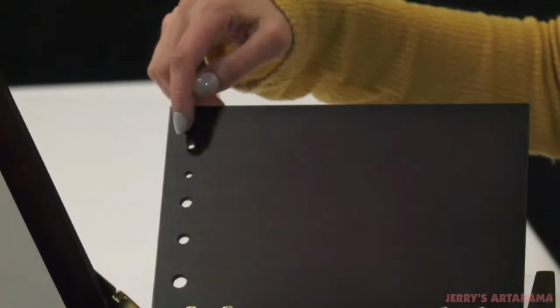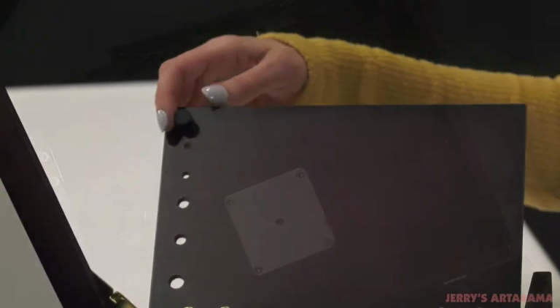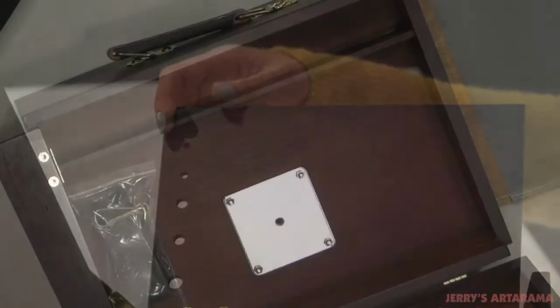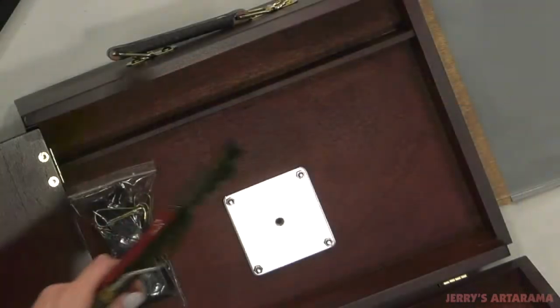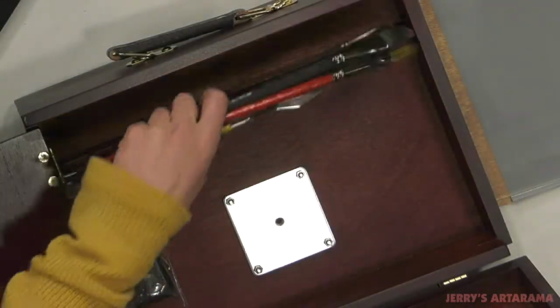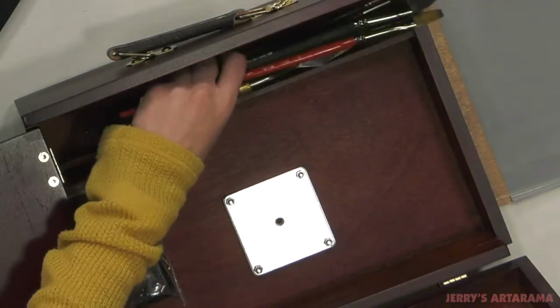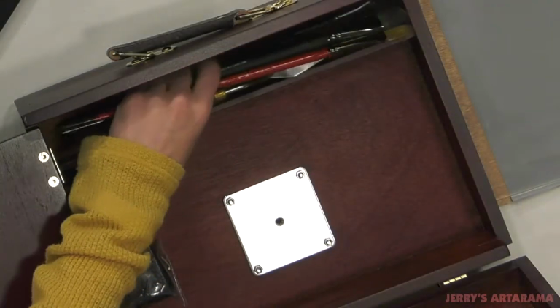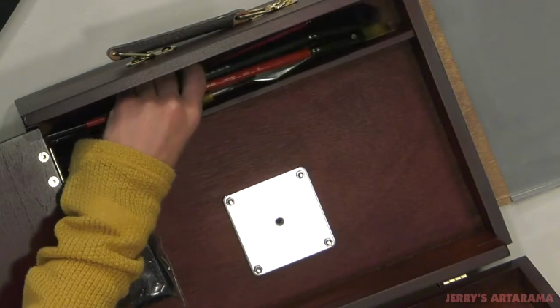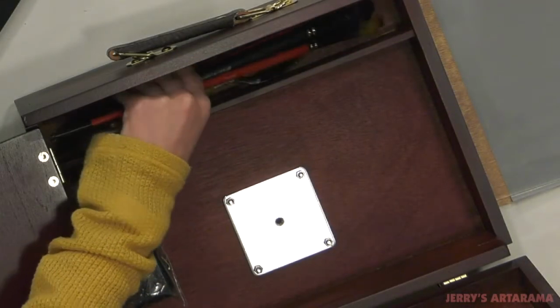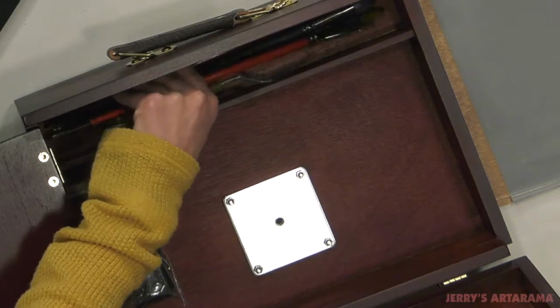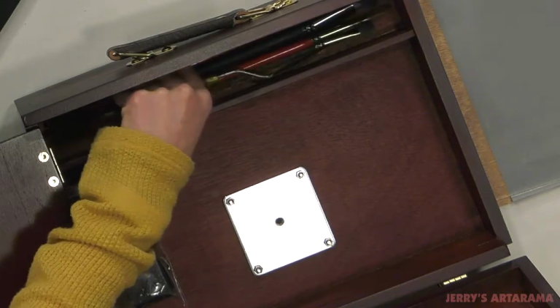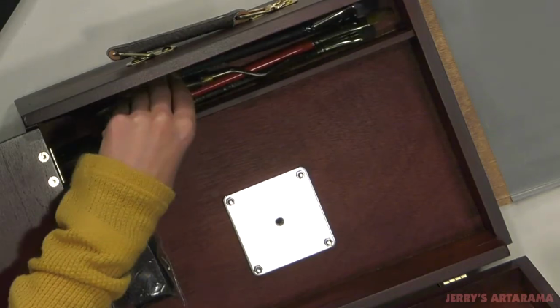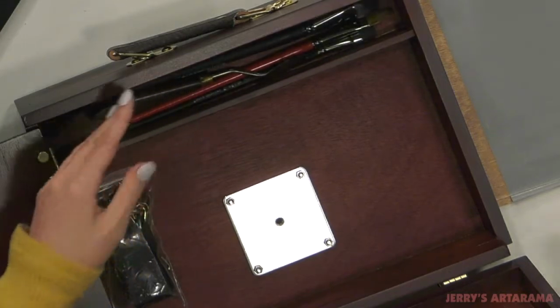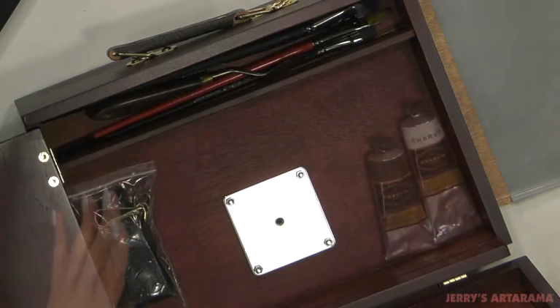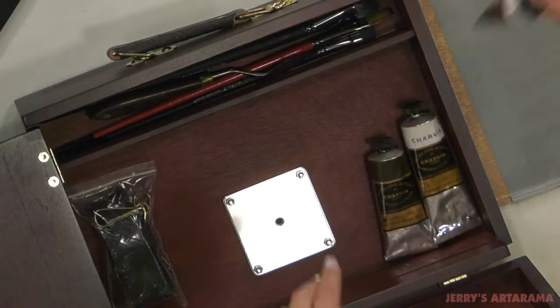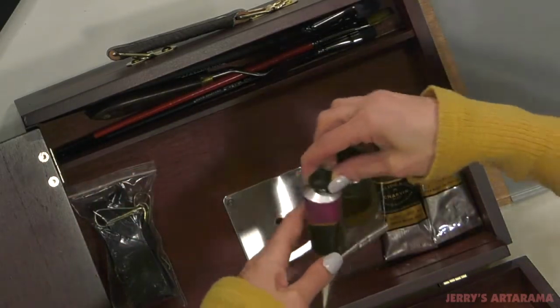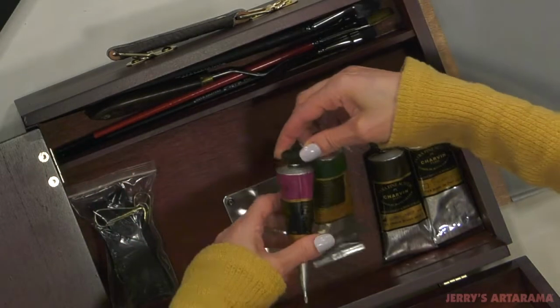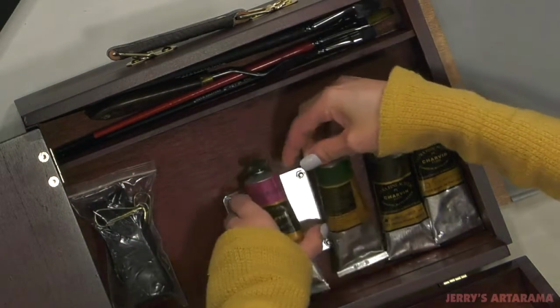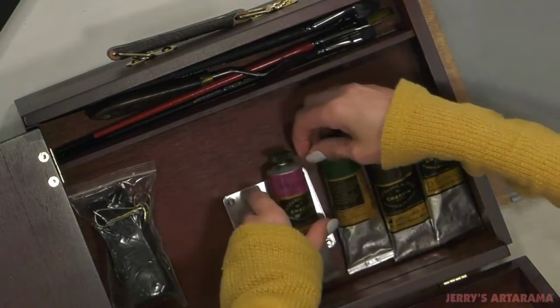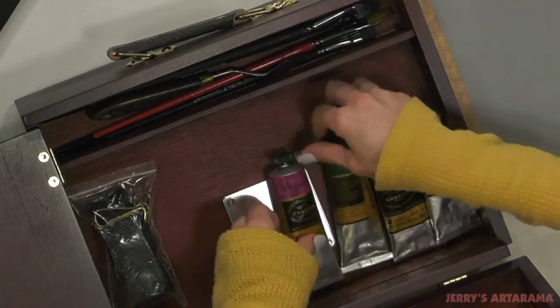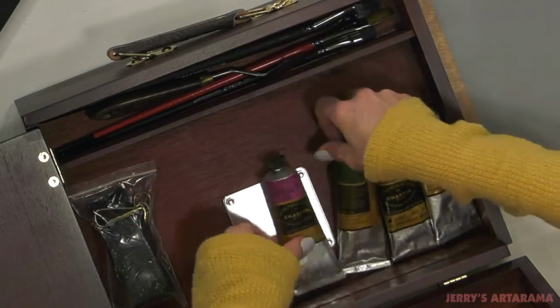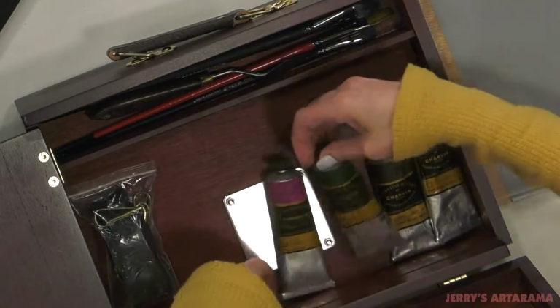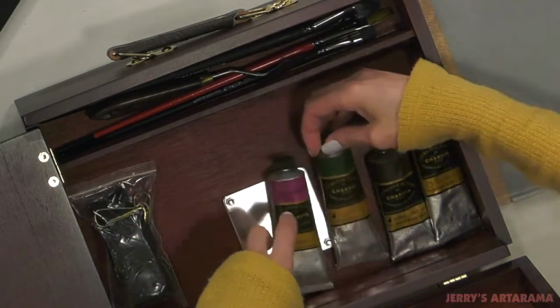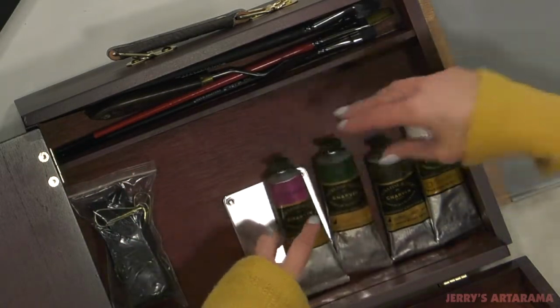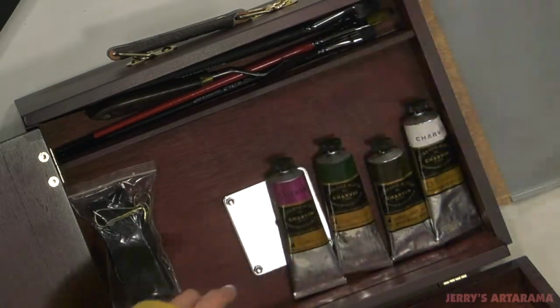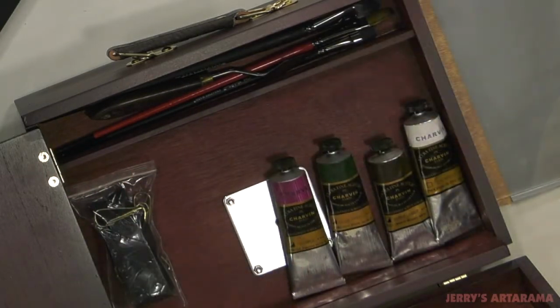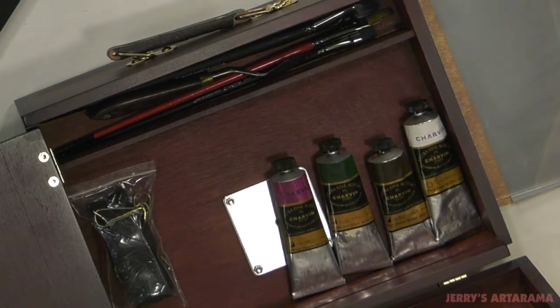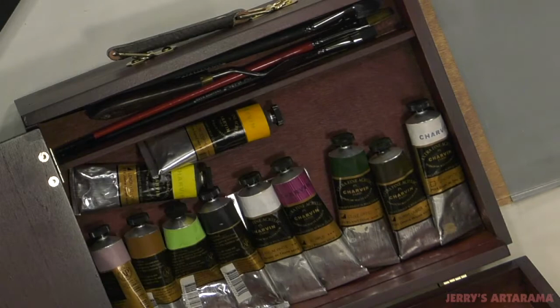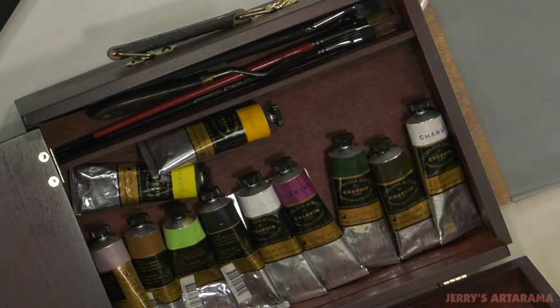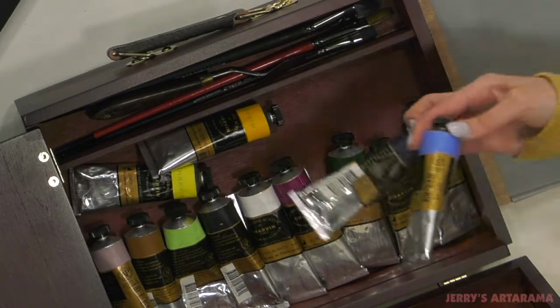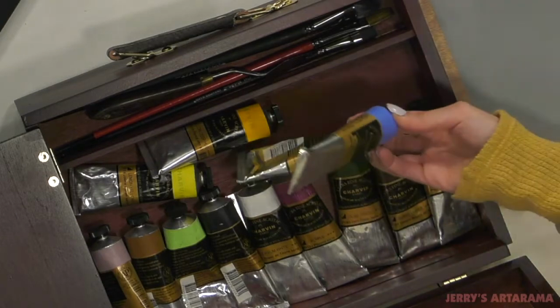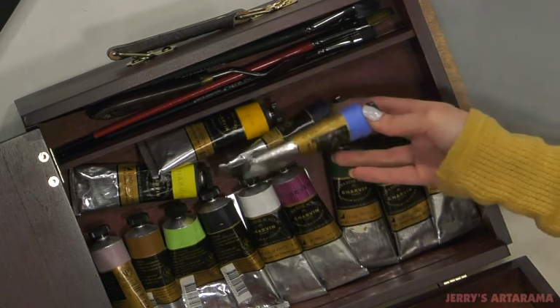Finally, the bottom storage compartment accommodates paint tubes up to 75ml and is divided into two sections so you can store your brushes, palettes, knives, pencils, or other gear separately.